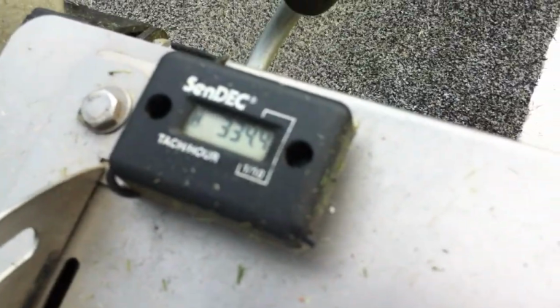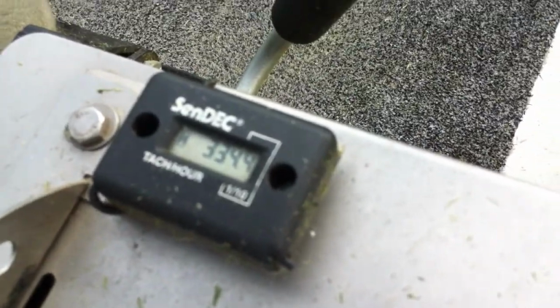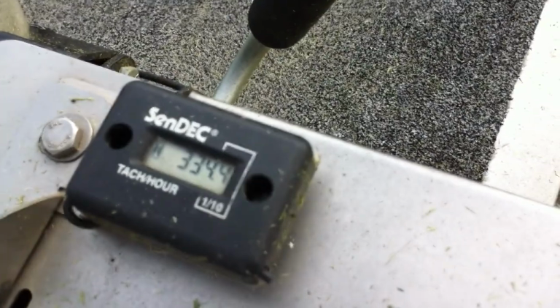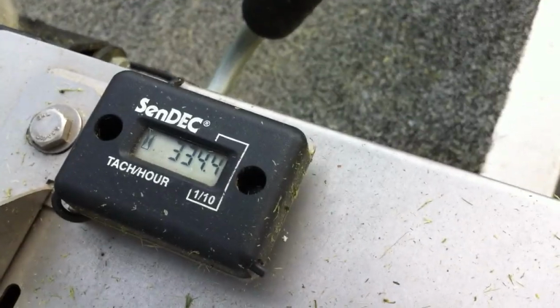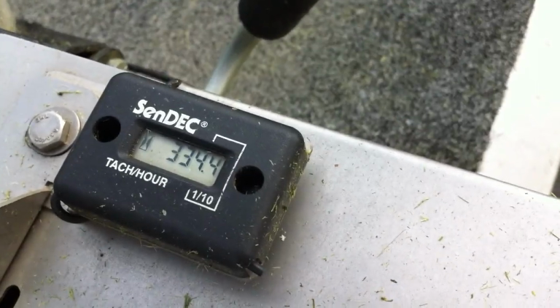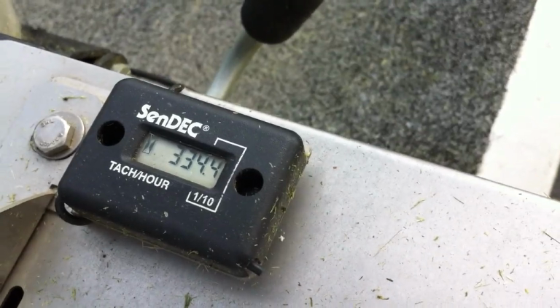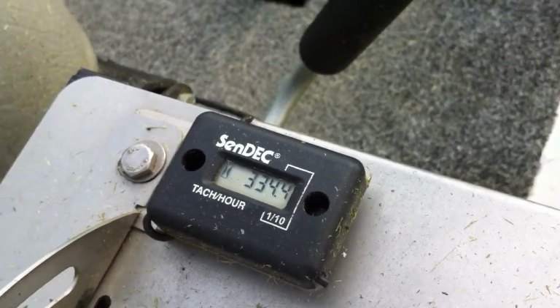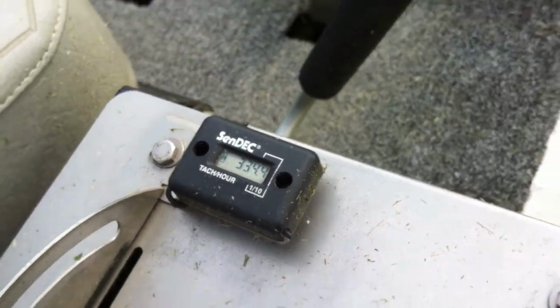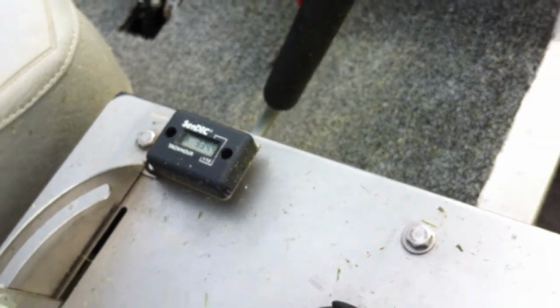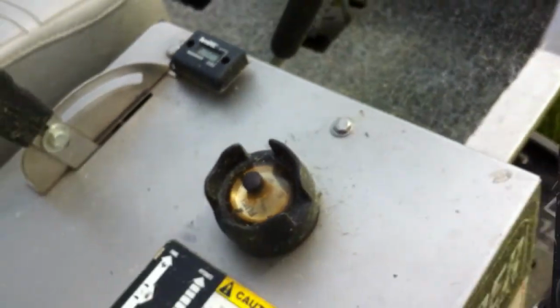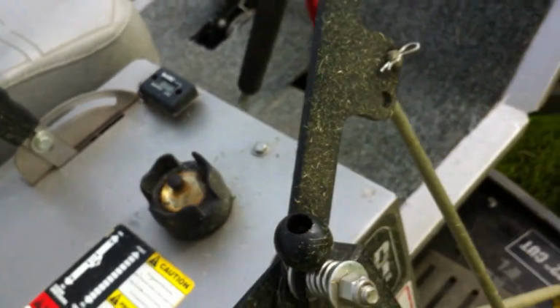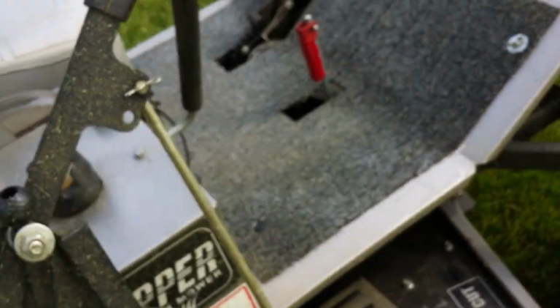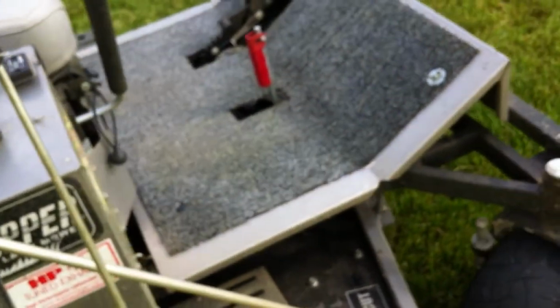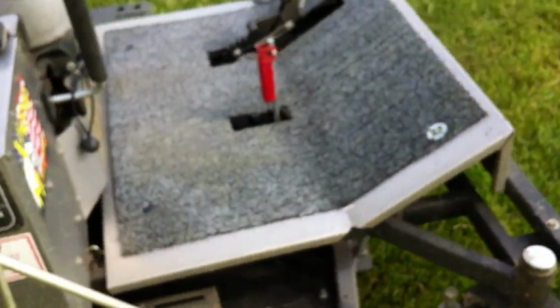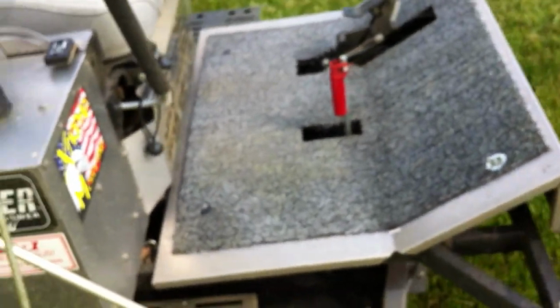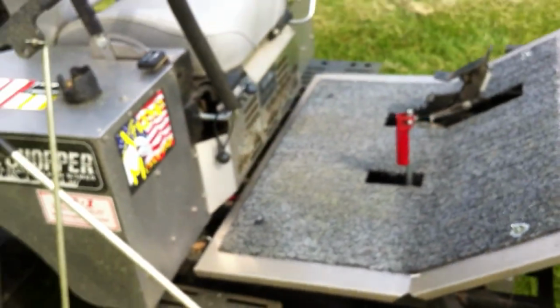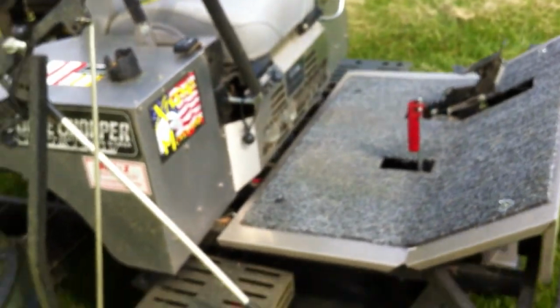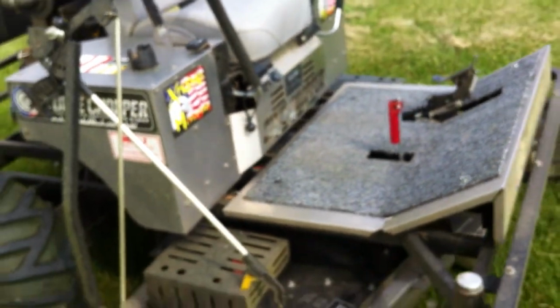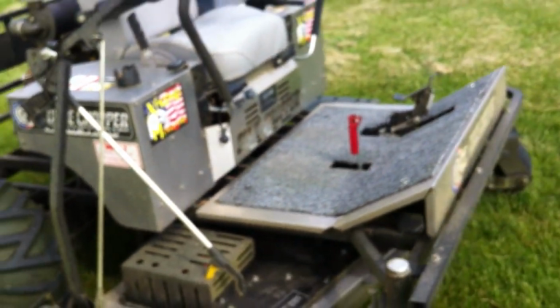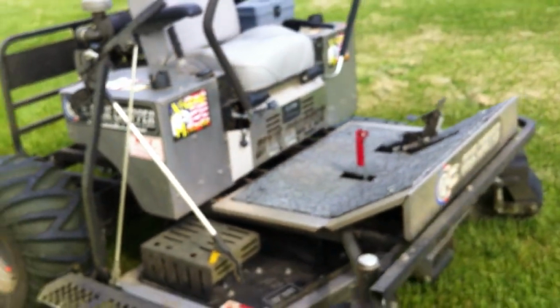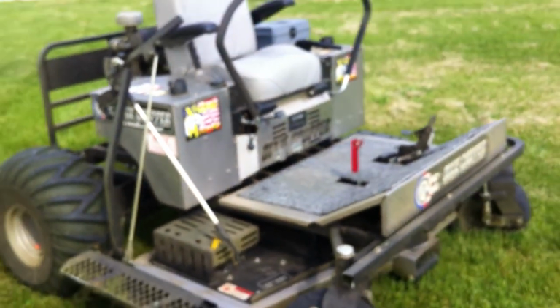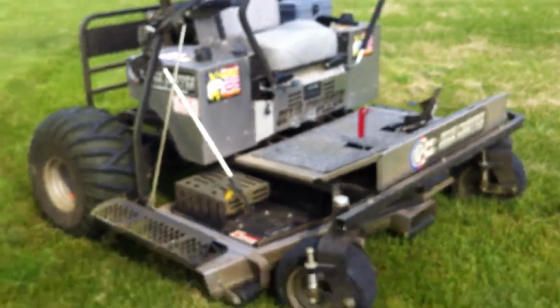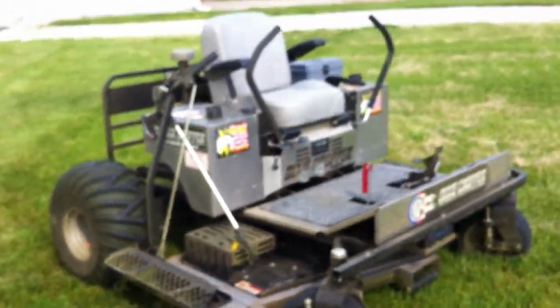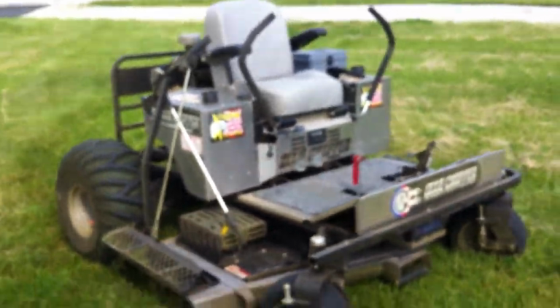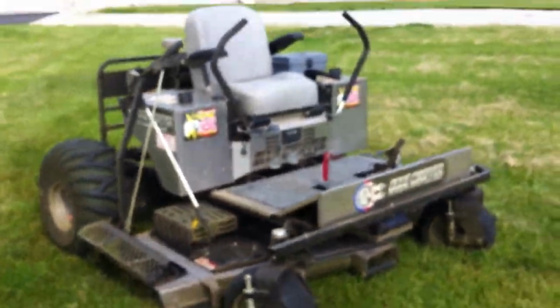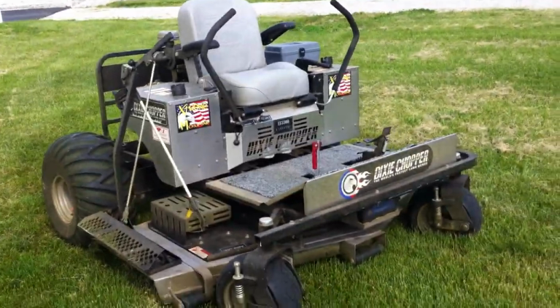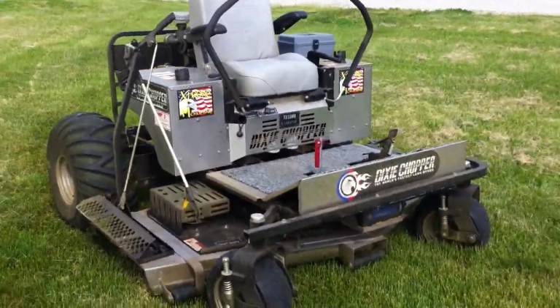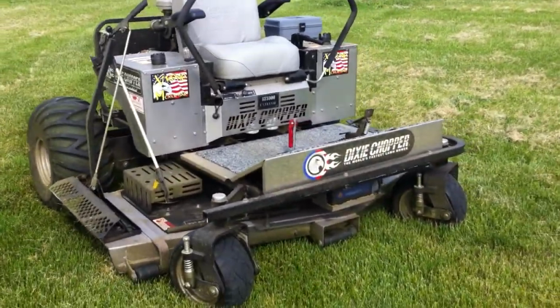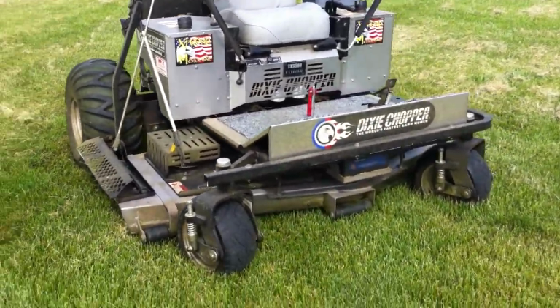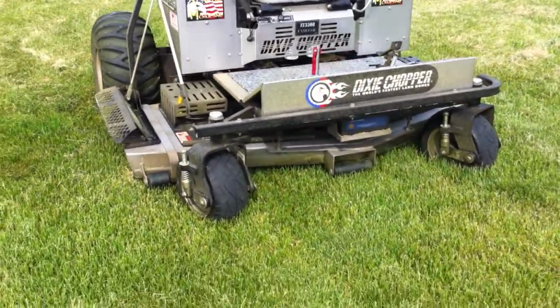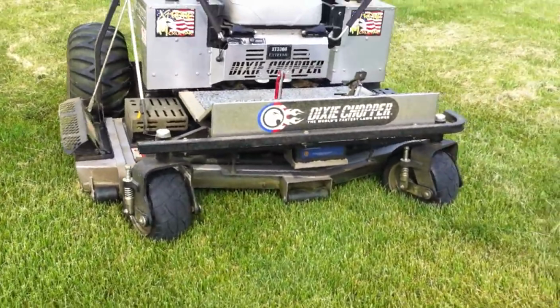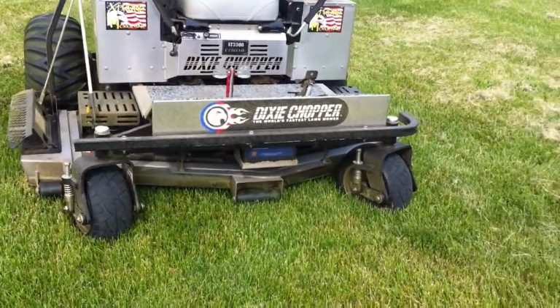It's got 334 hours on it, as you can see. Man, you talk about a mowing machine. It's also got a little grabber on it to pick up trash along the driveway.